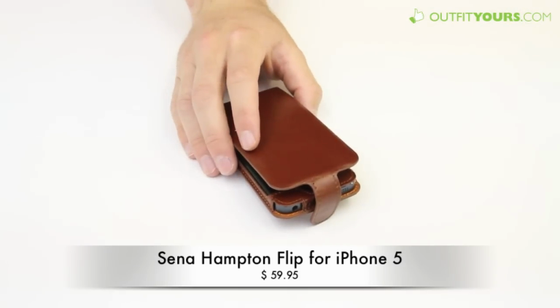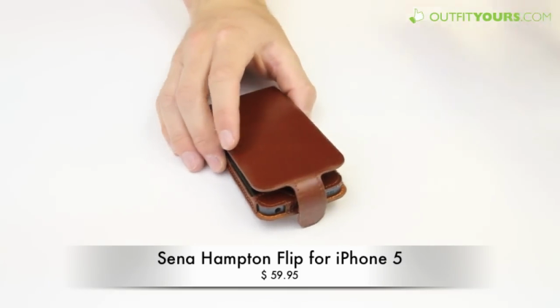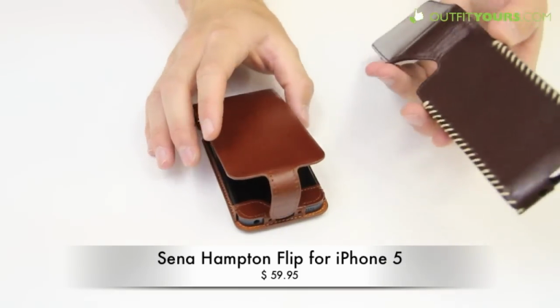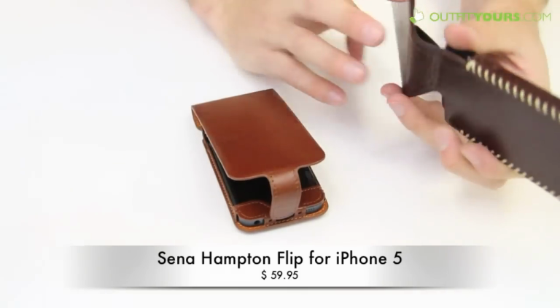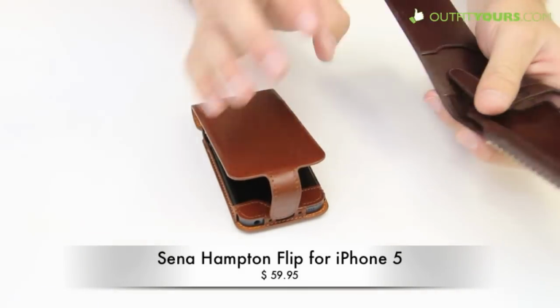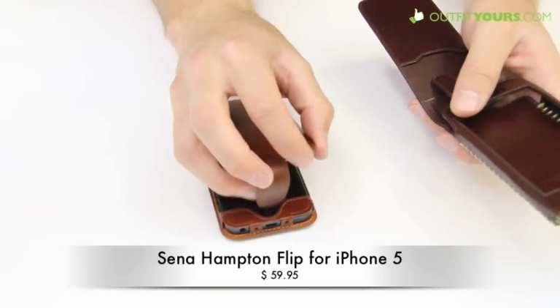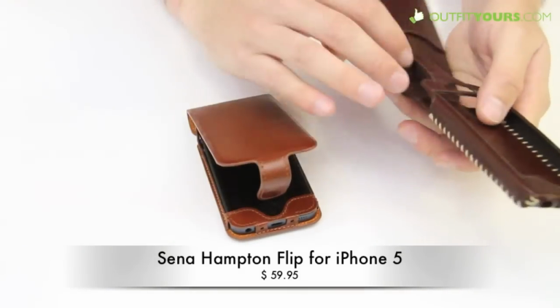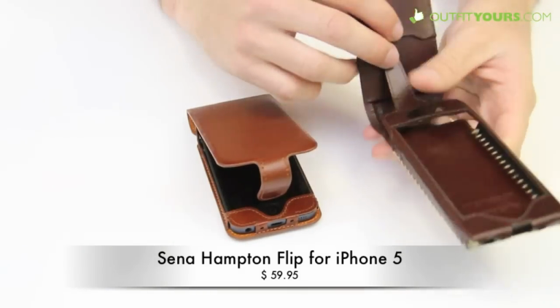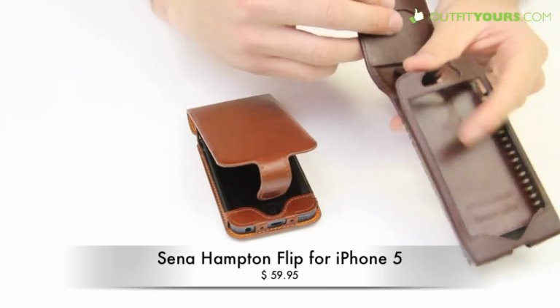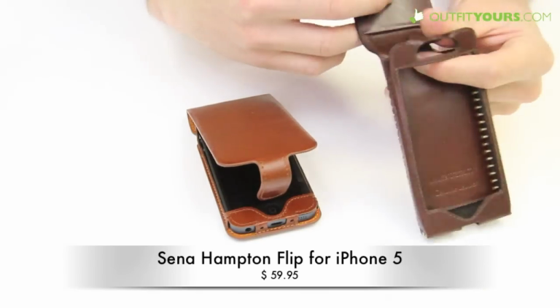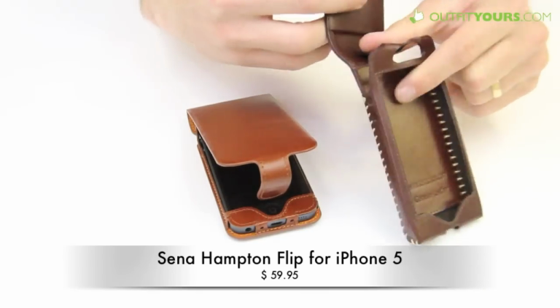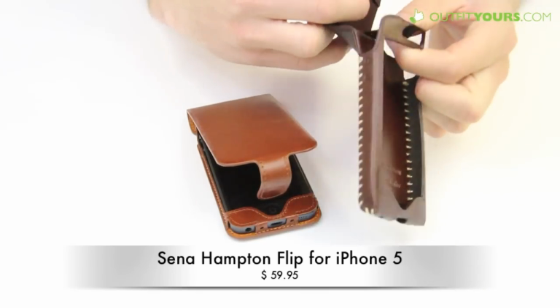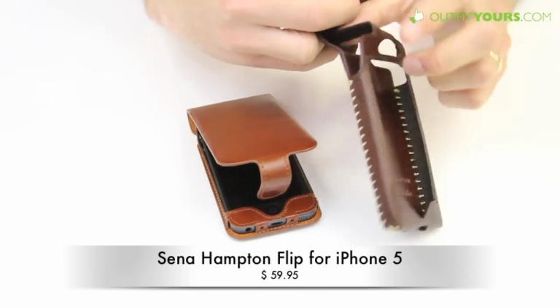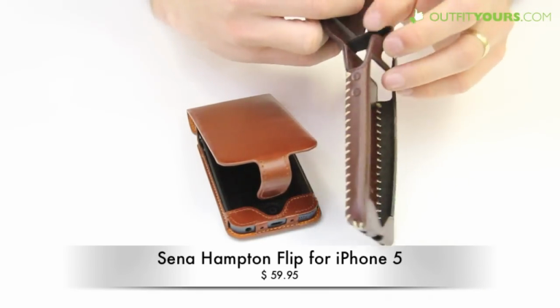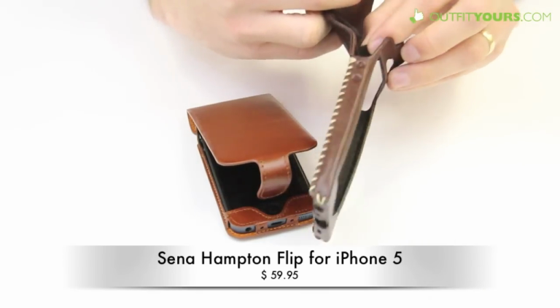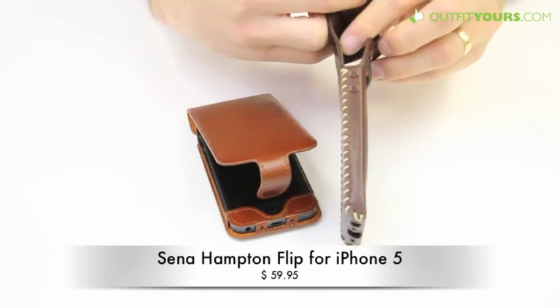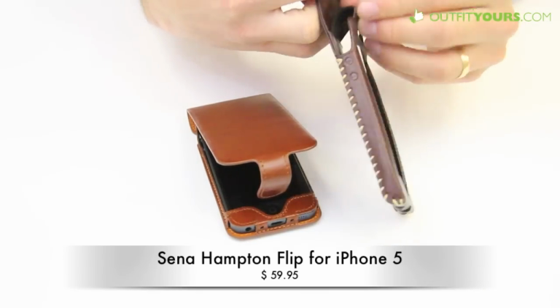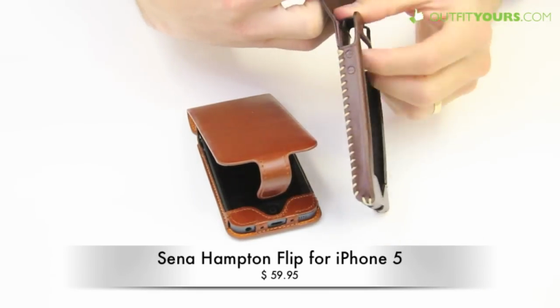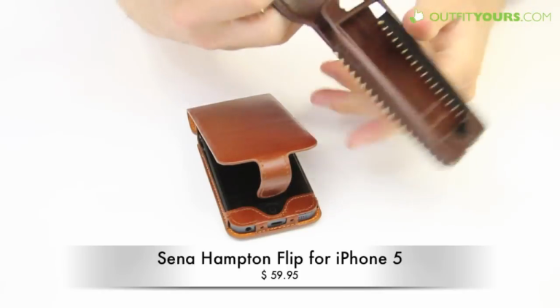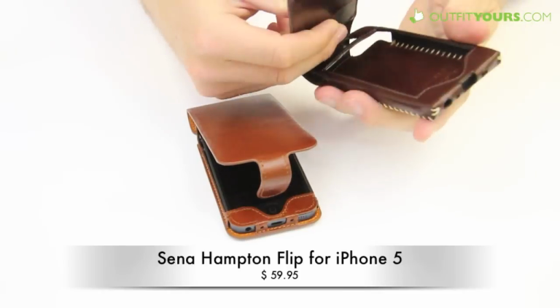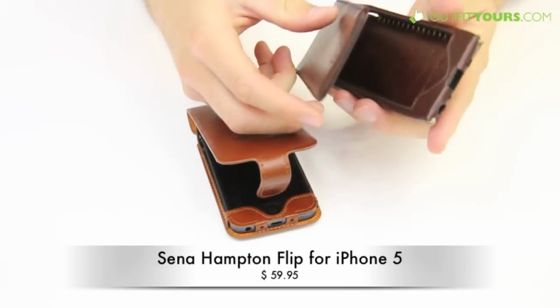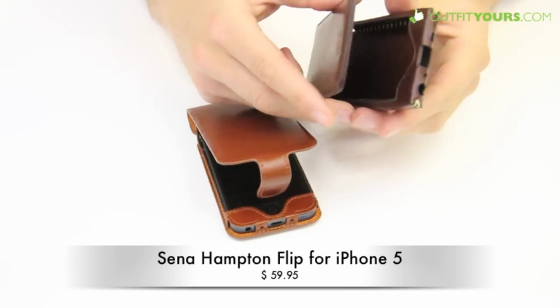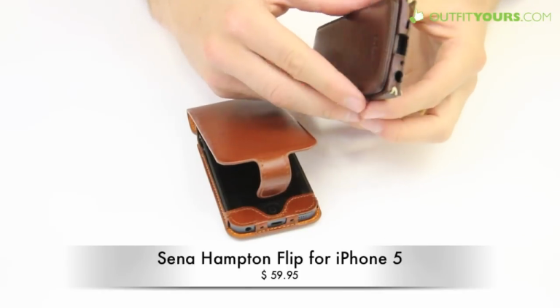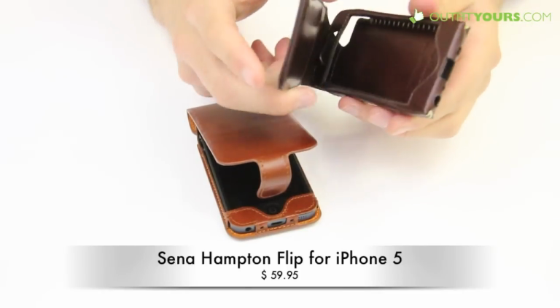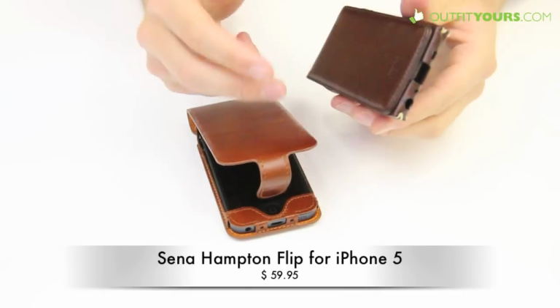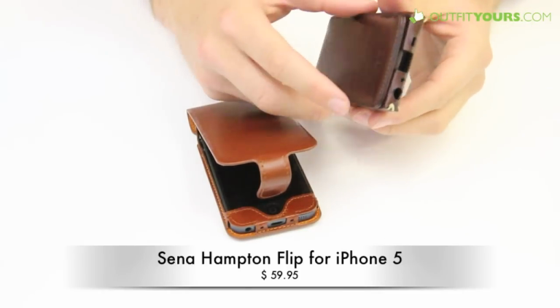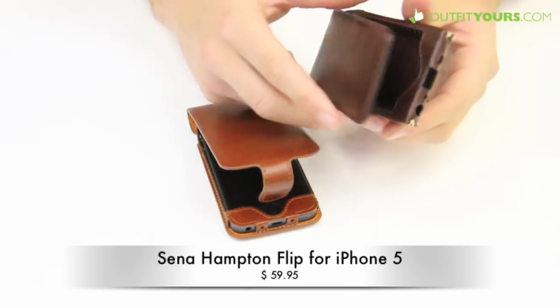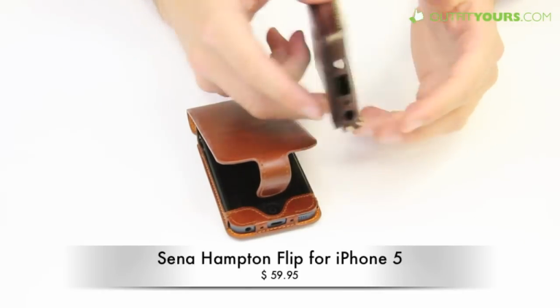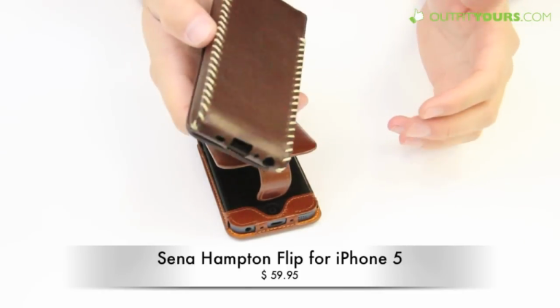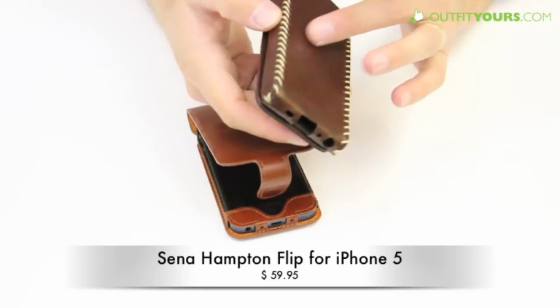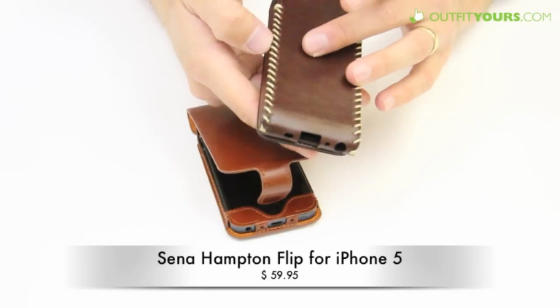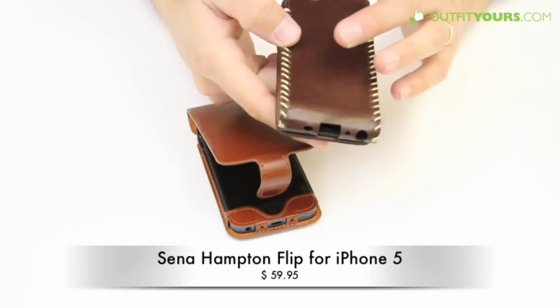If you're looking for something a little different and don't like that snap feature across the front, the Ciroc Flip has pretty much the same design except that it uses magnets to secure it closed. This retails for $69.95.